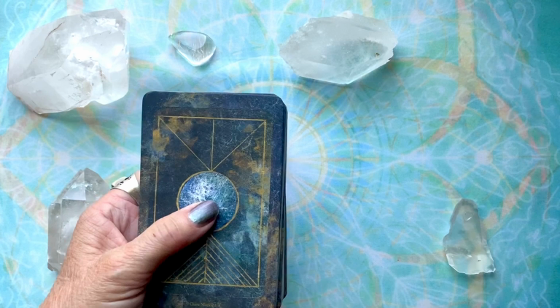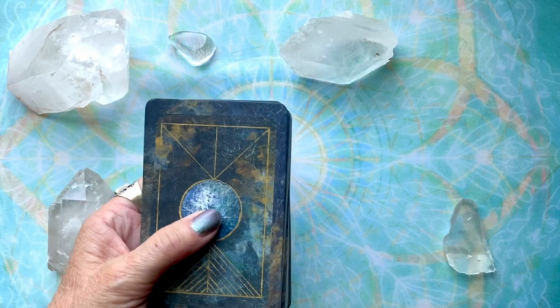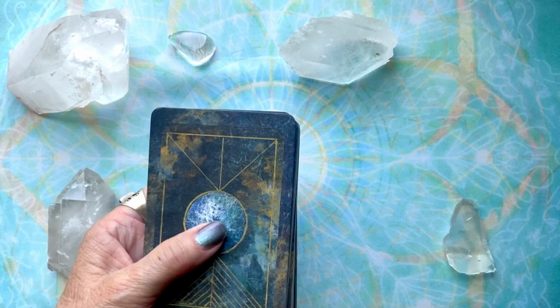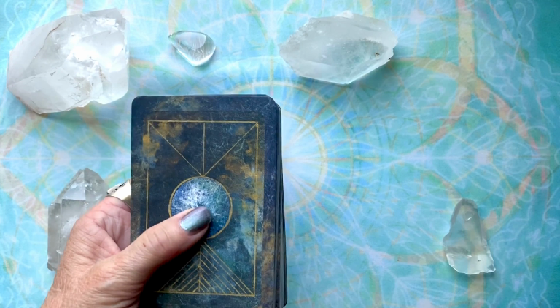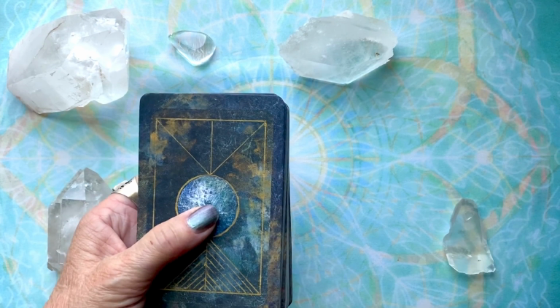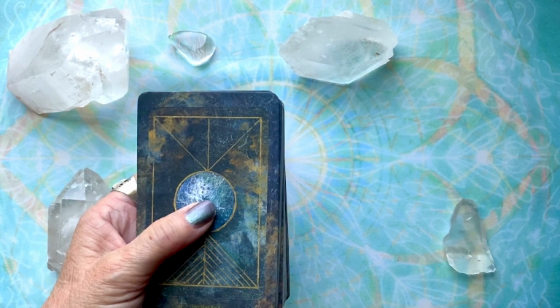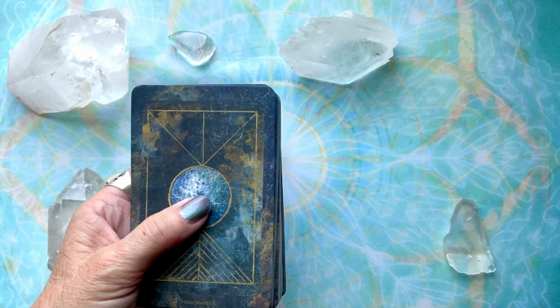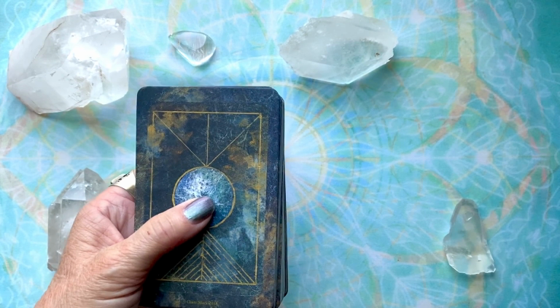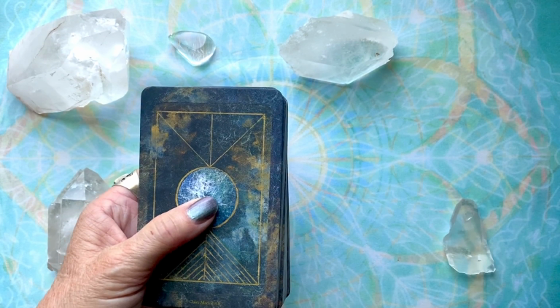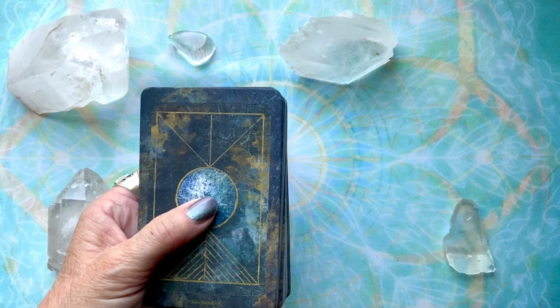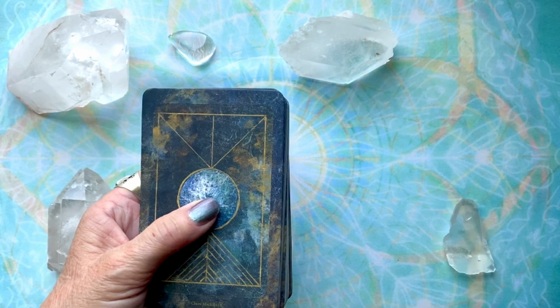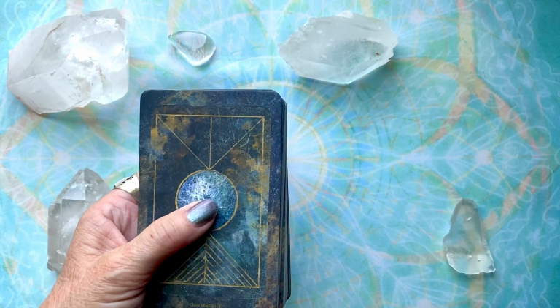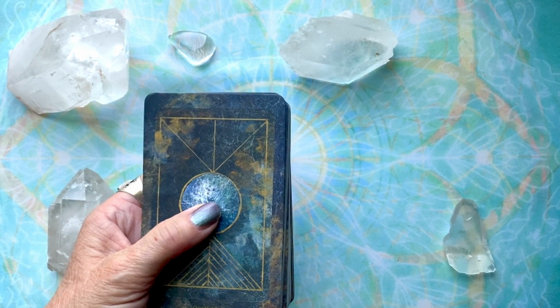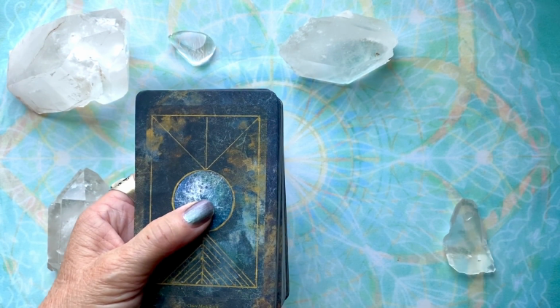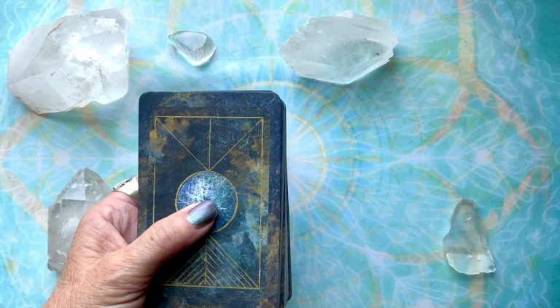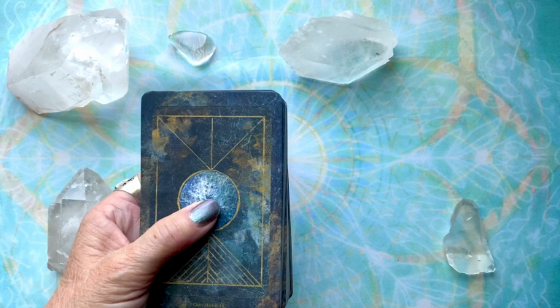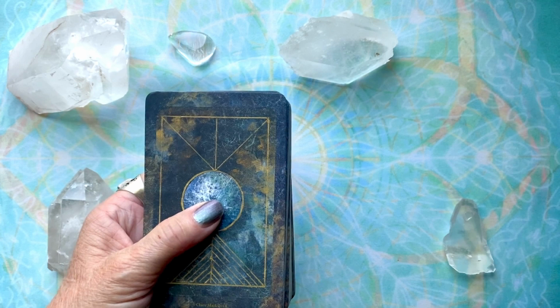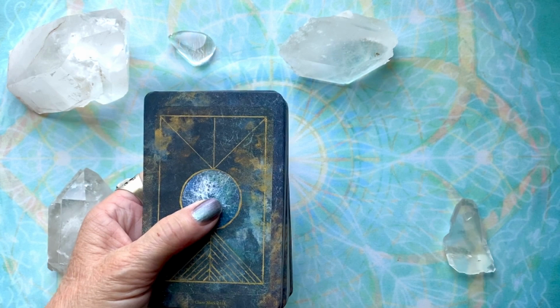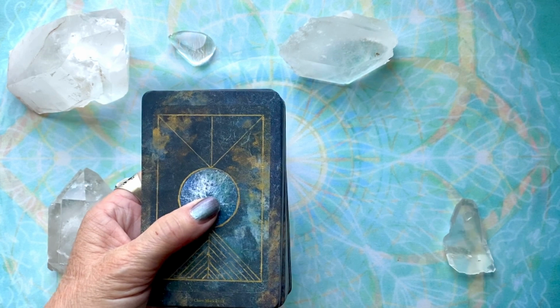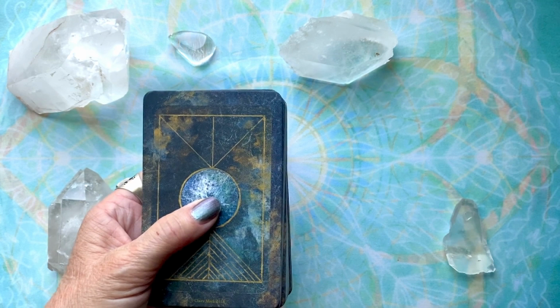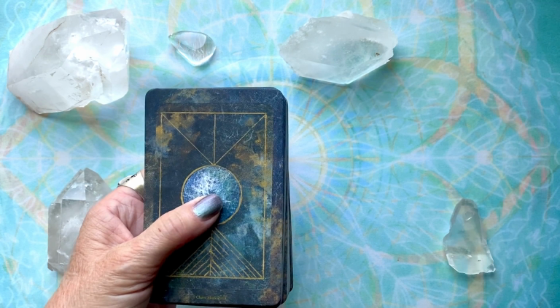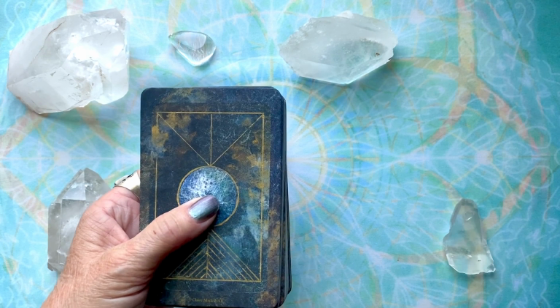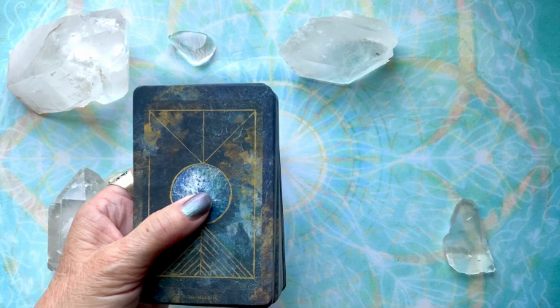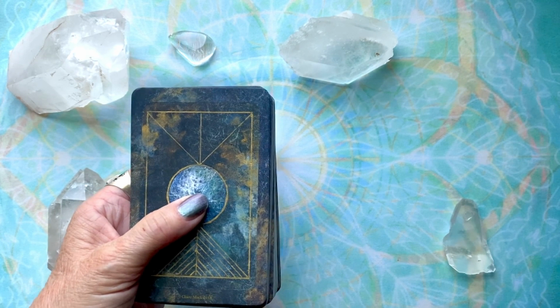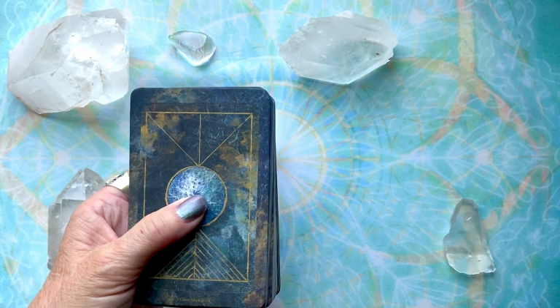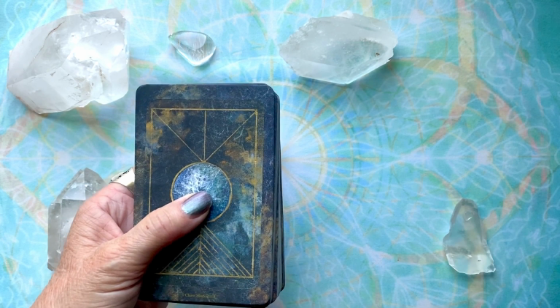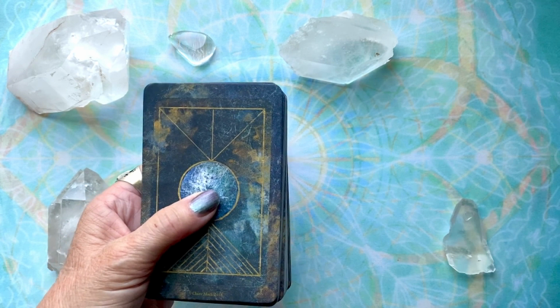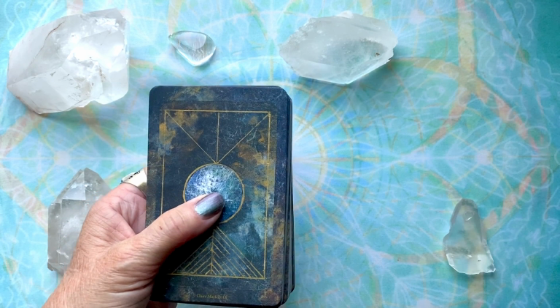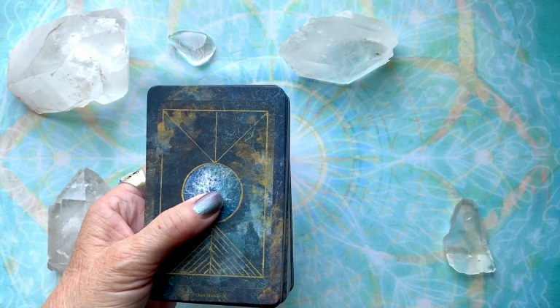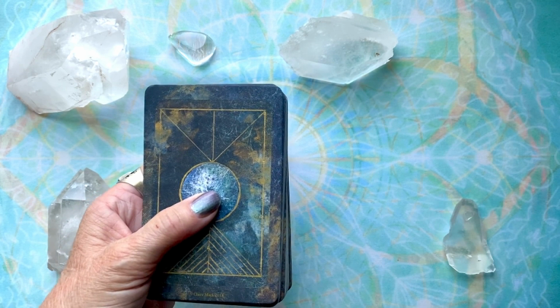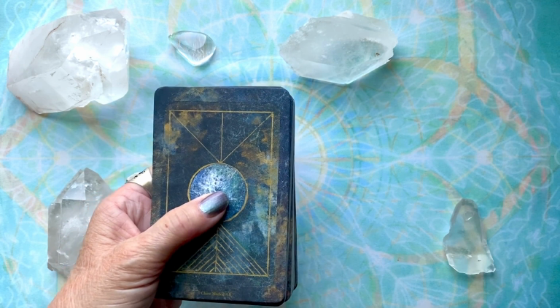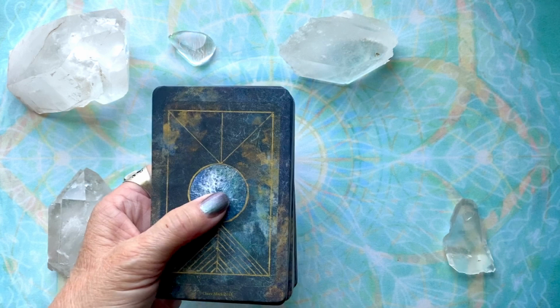Hello, and welcome to Mists of Time Emporium. I'm Joanie, and today I'll be doing a flip-through of the Illuminated Earth Oracle by Claire Mack.